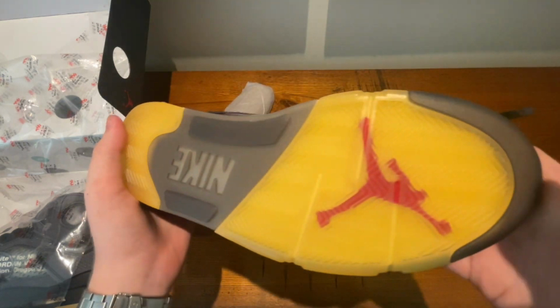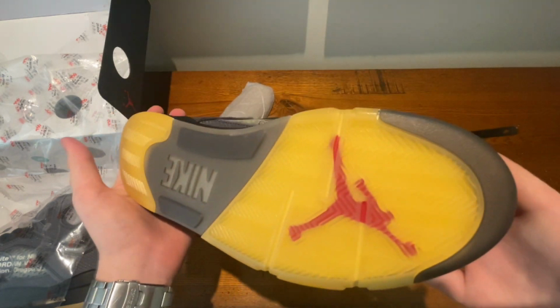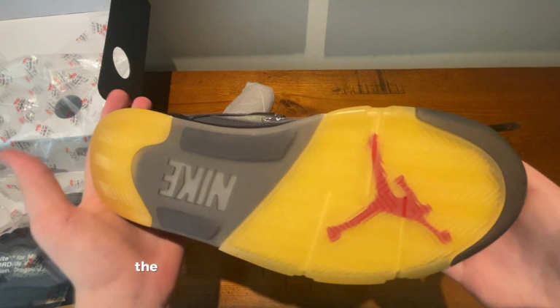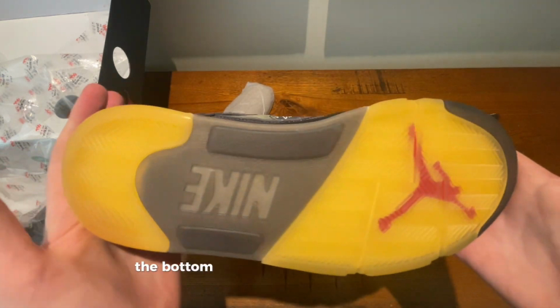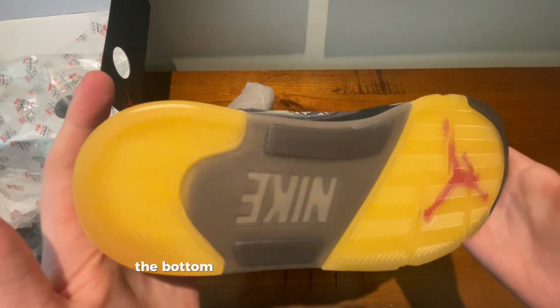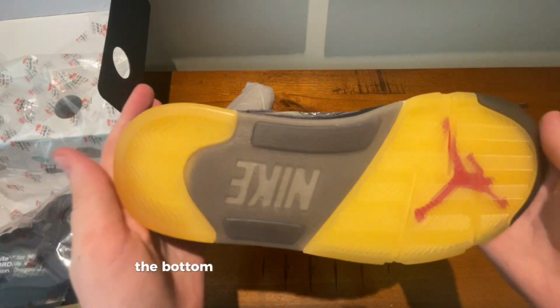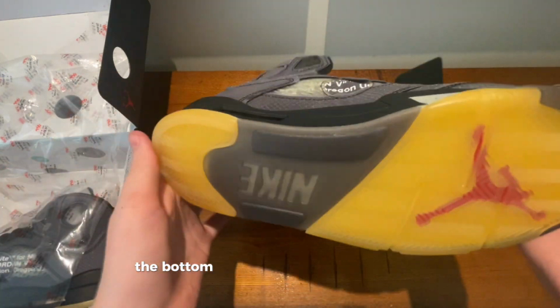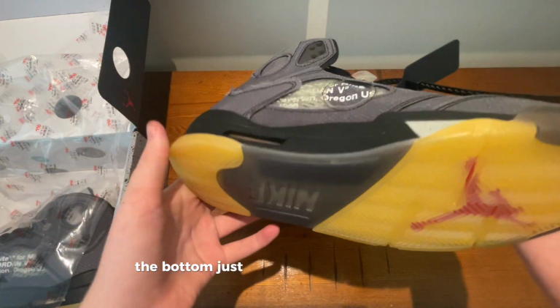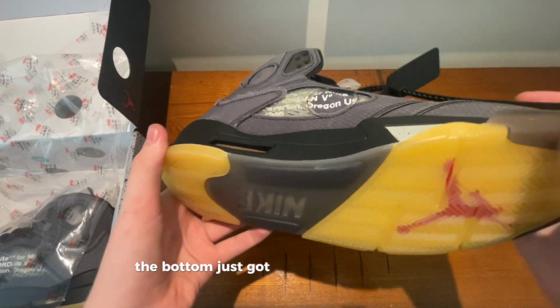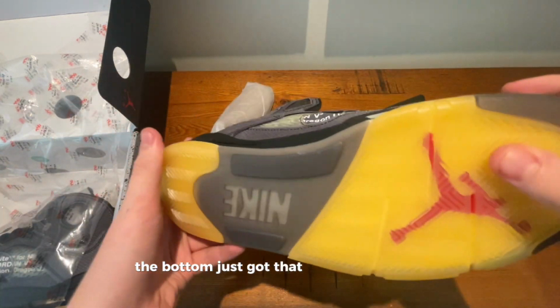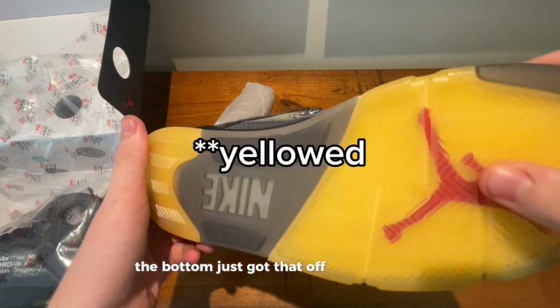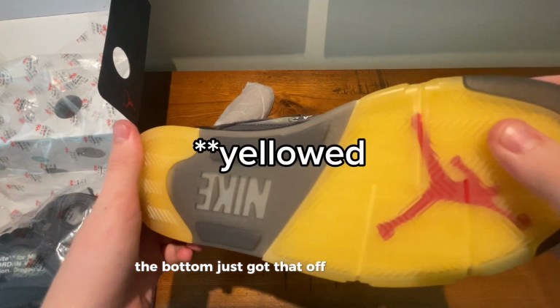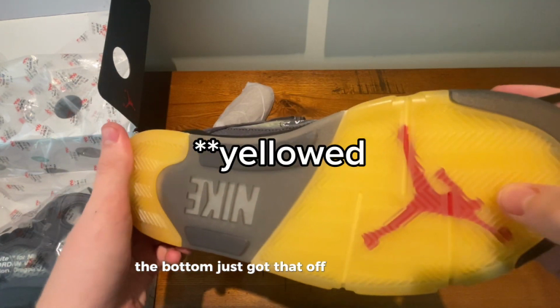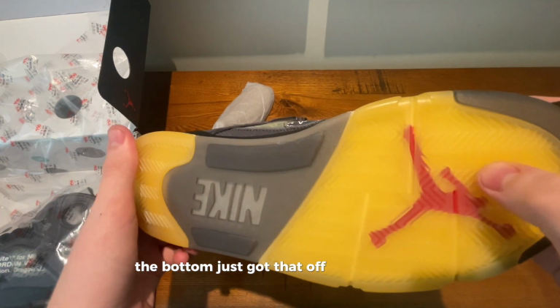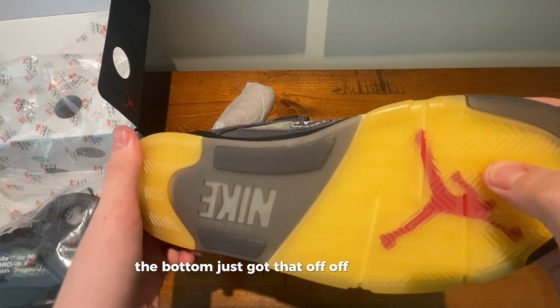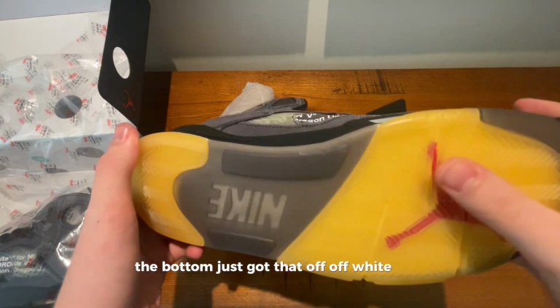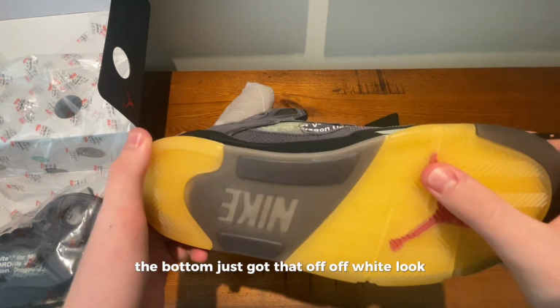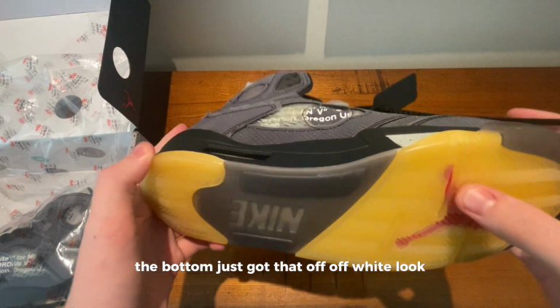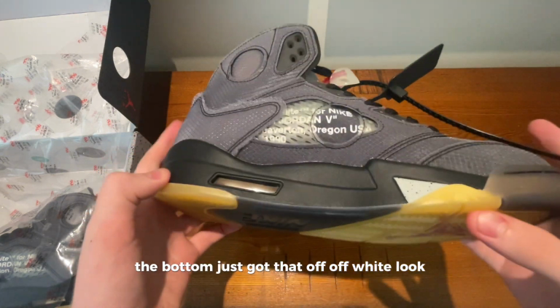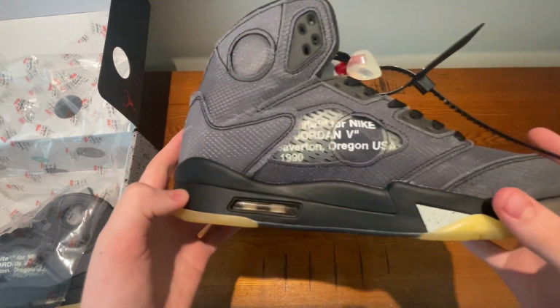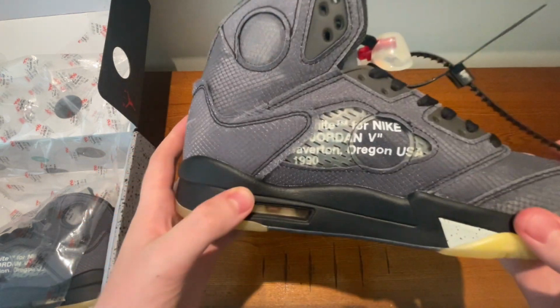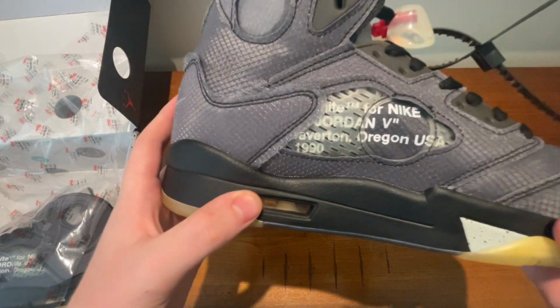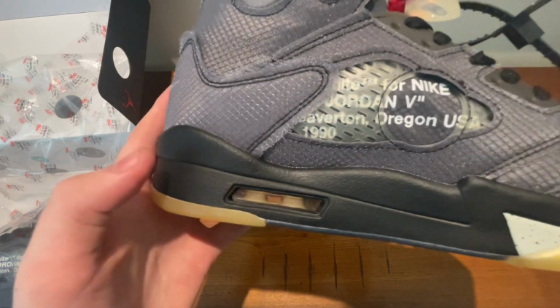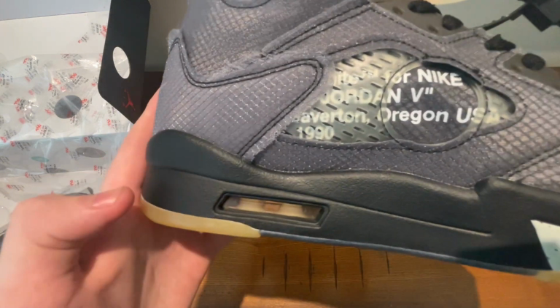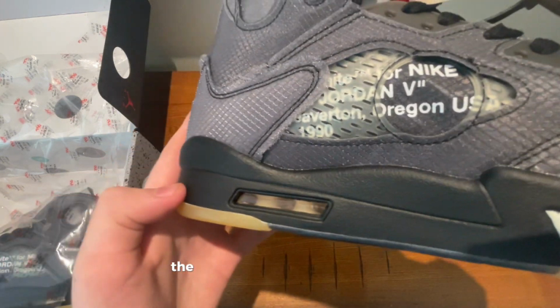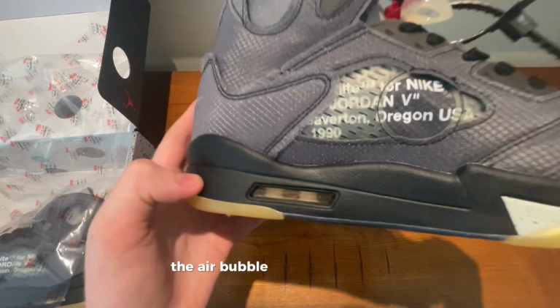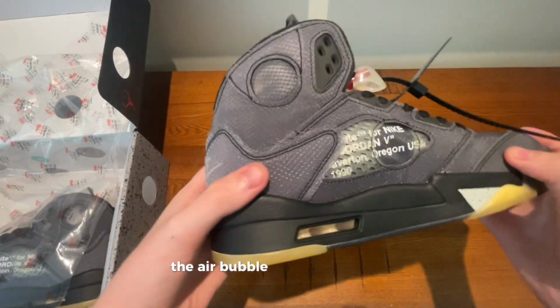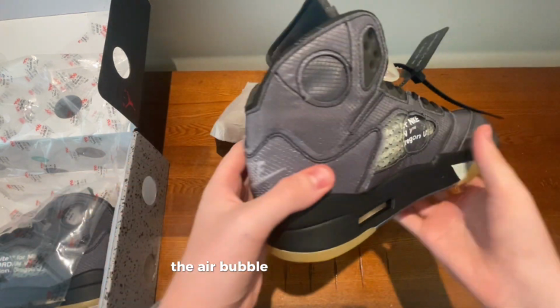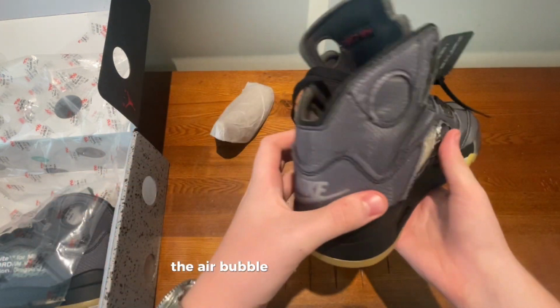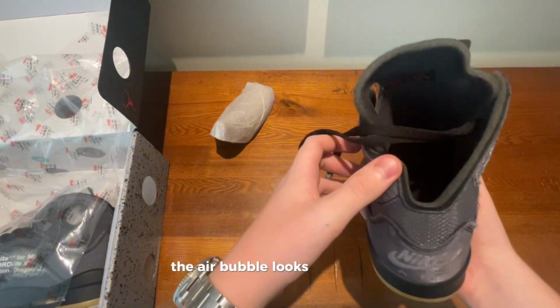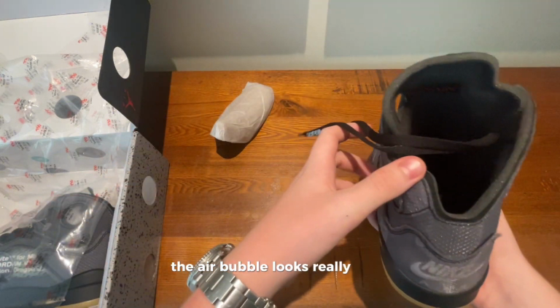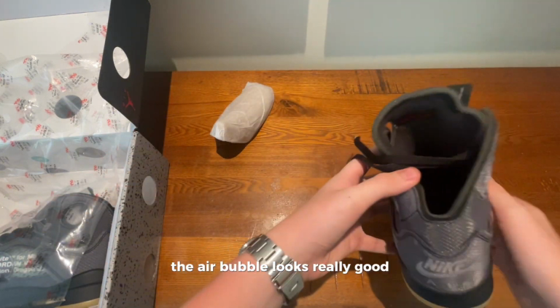Here's the bottom — it's got that Off-White look. The air bubble looks really good.